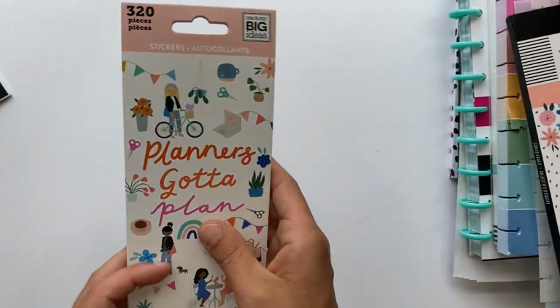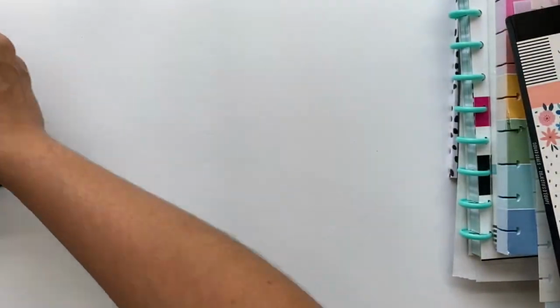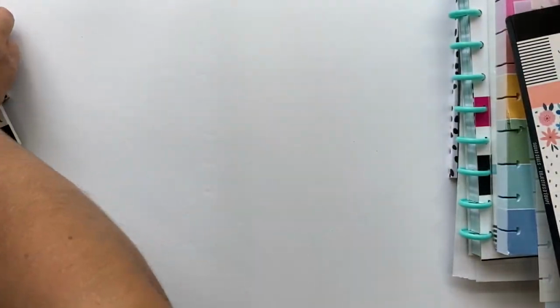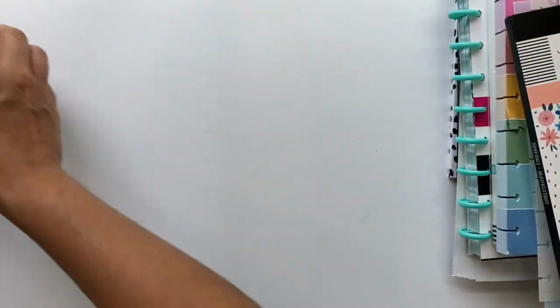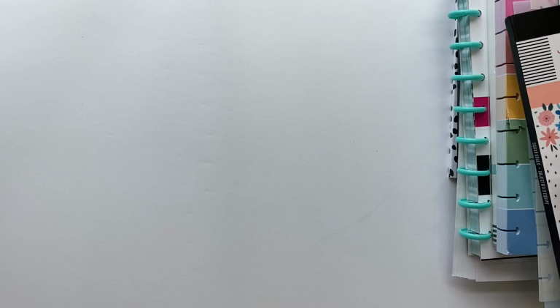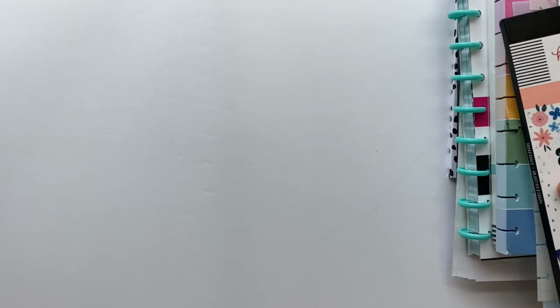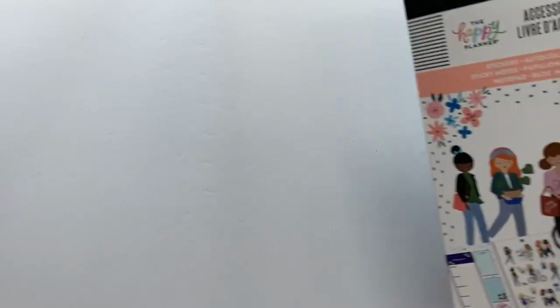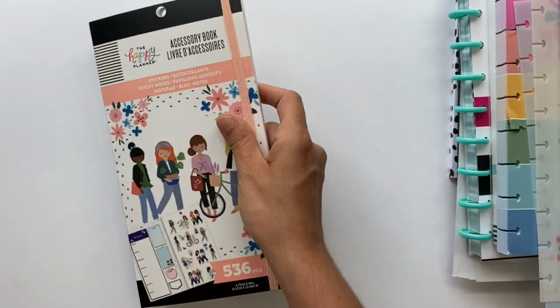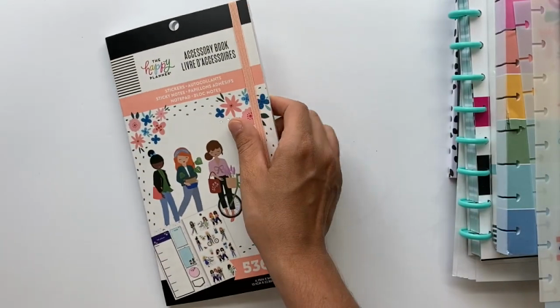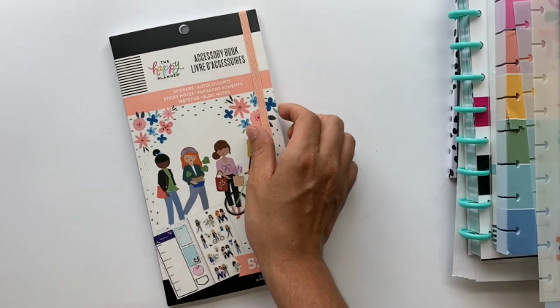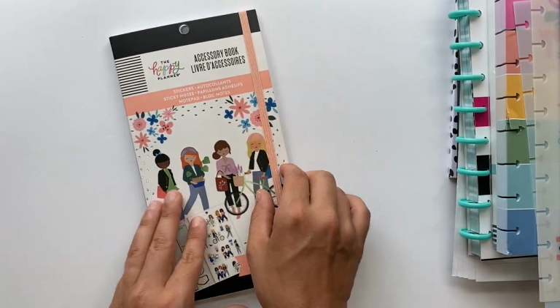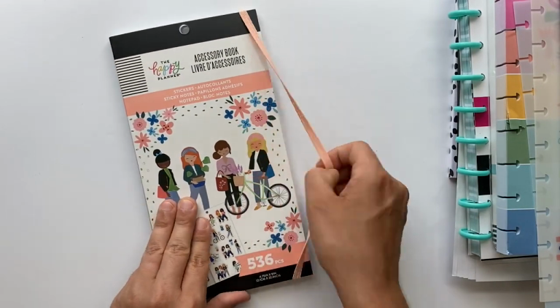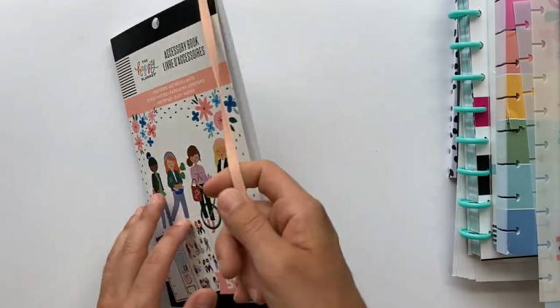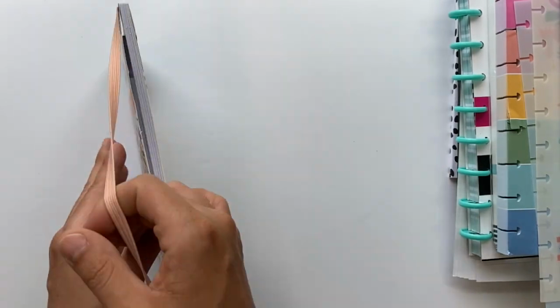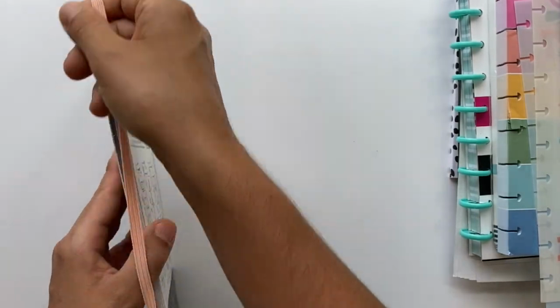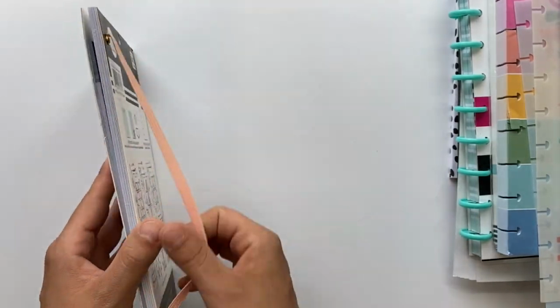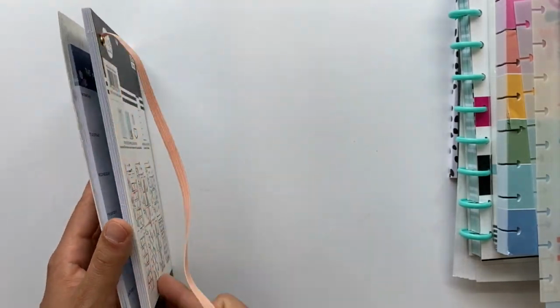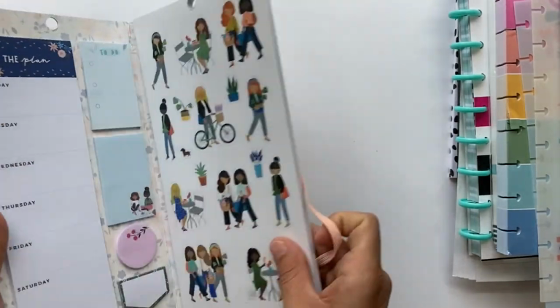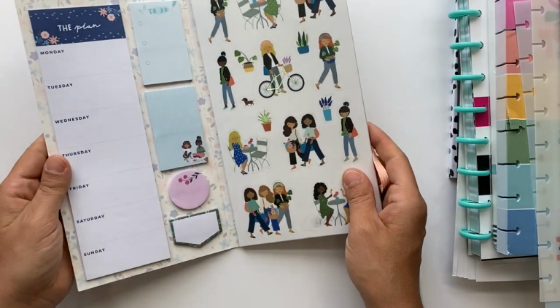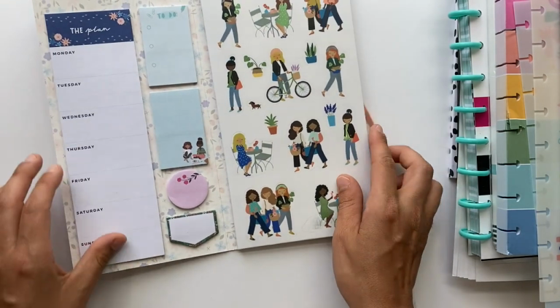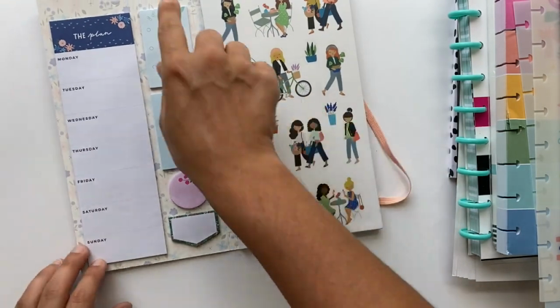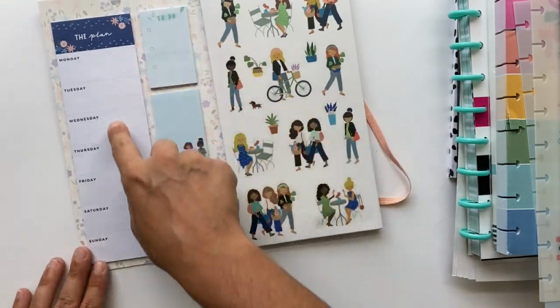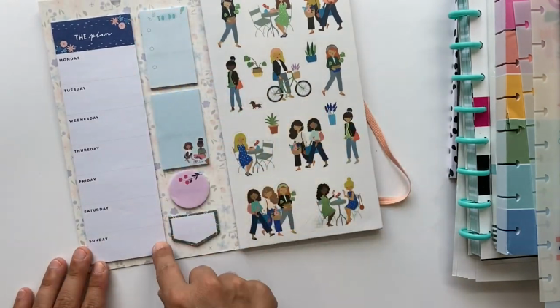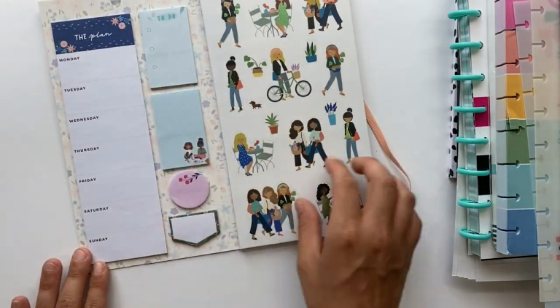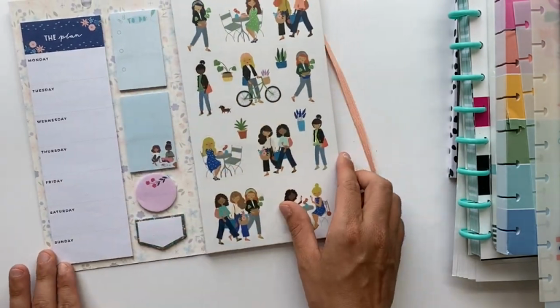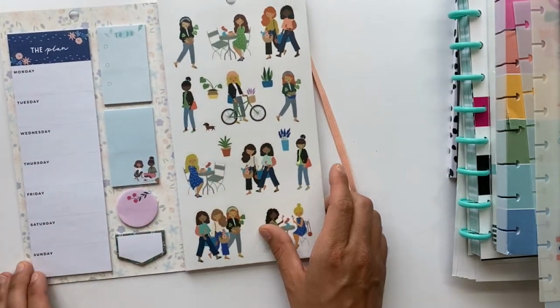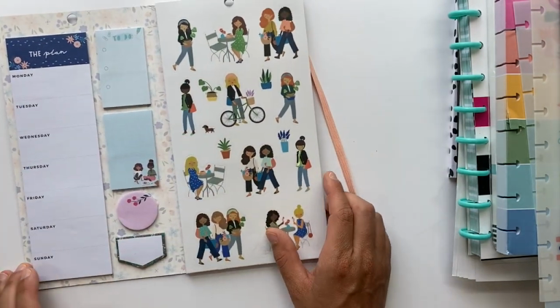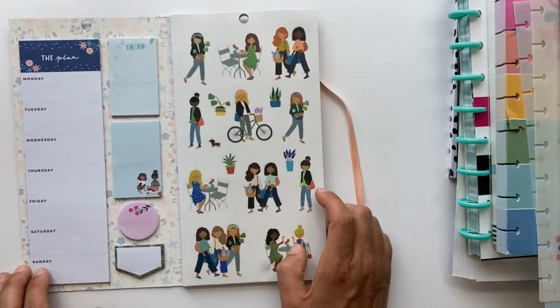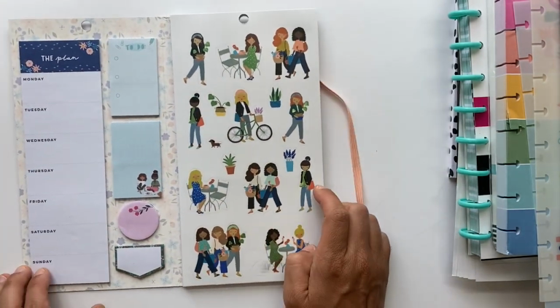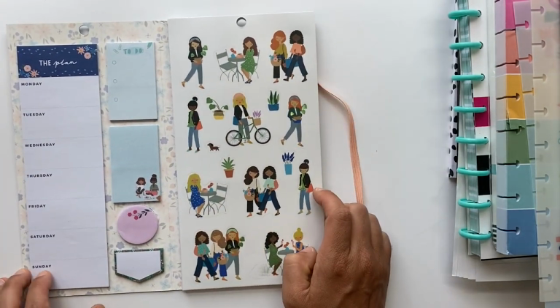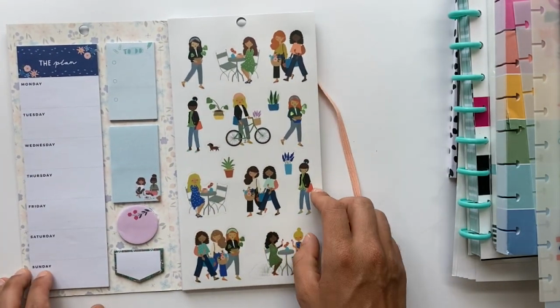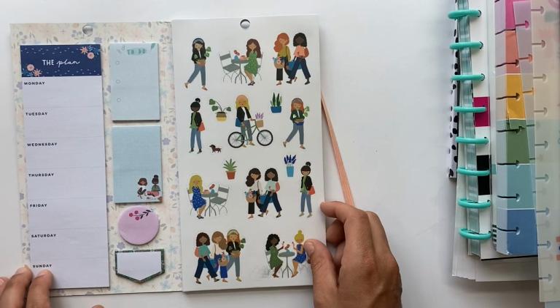Okay, so the next thing that I got is this accessories book, which I love. I'm really excited about this one too. Over here on the left side we have all sticky notes, and then we'll go ahead and do a quick little flip through of this book as well.